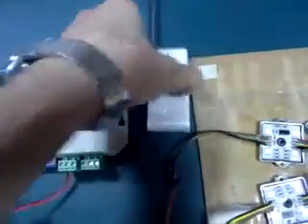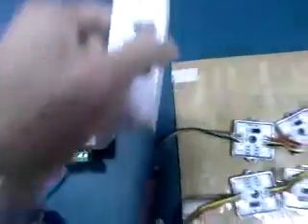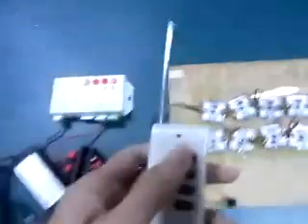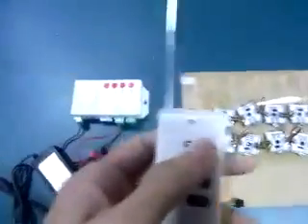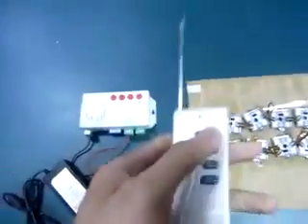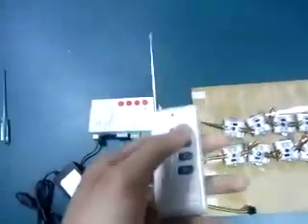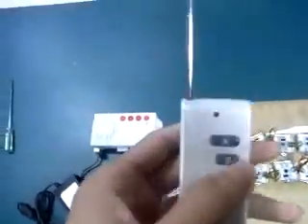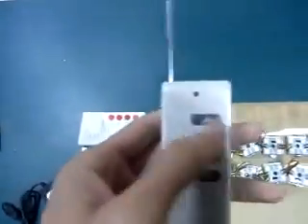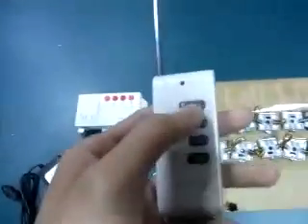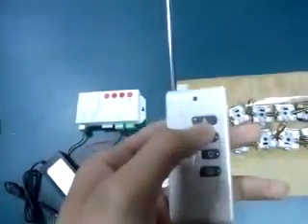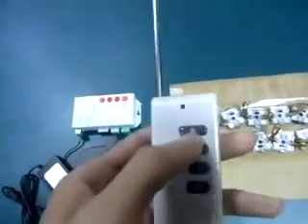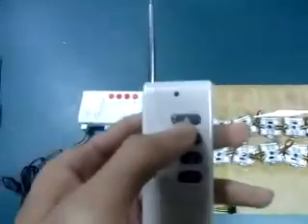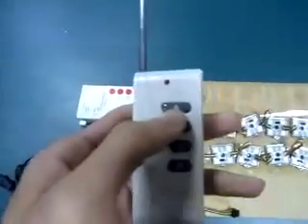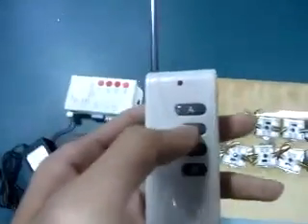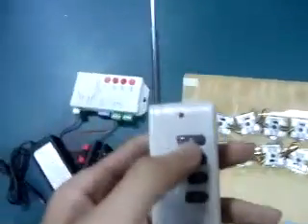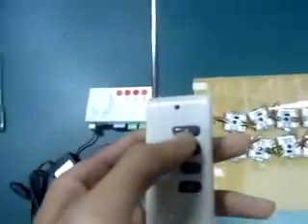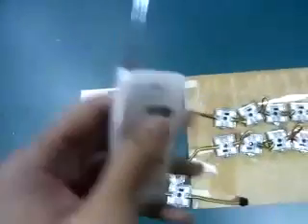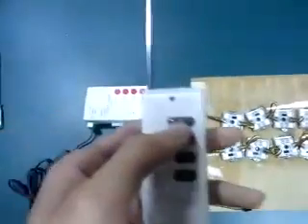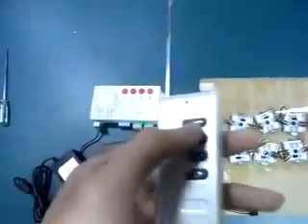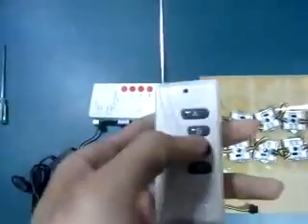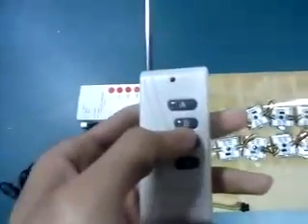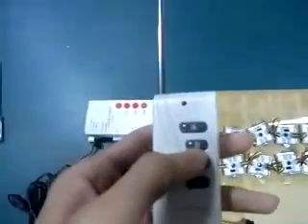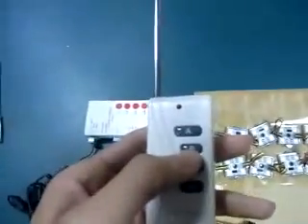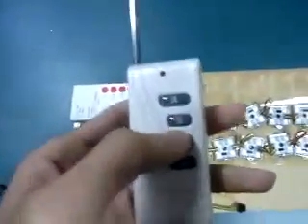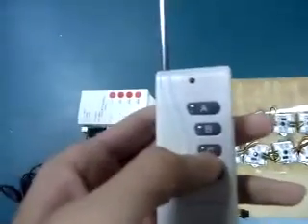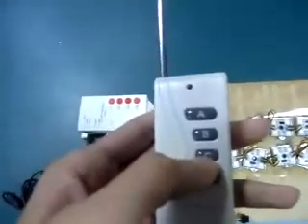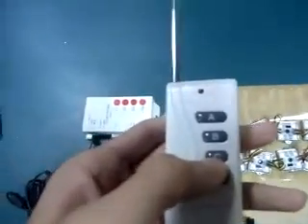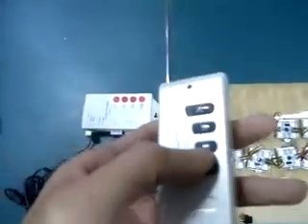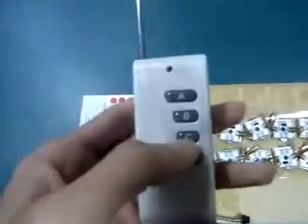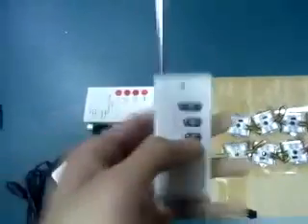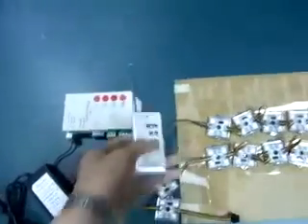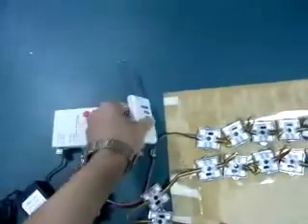This is the RF remote panel. Button A is for mode changing, B is speed up, and C is speed down.